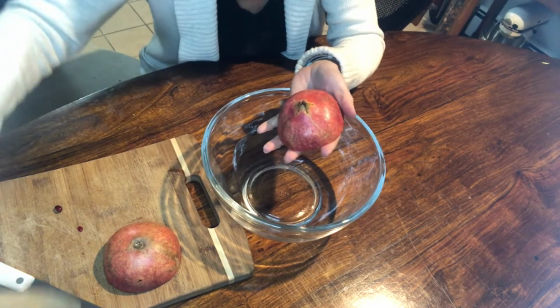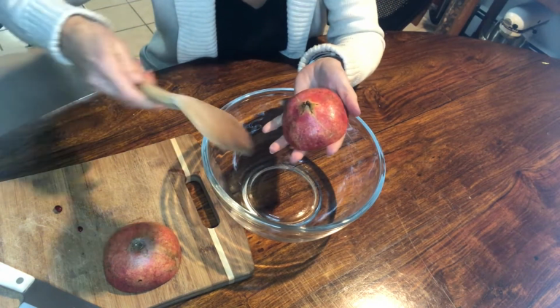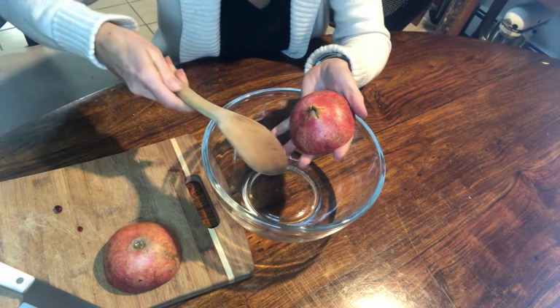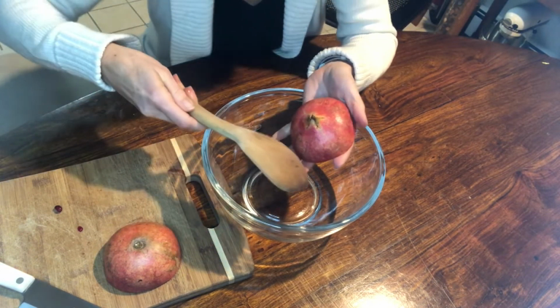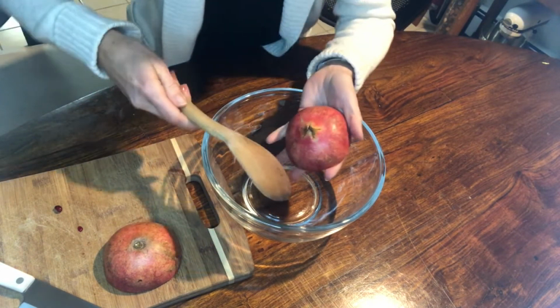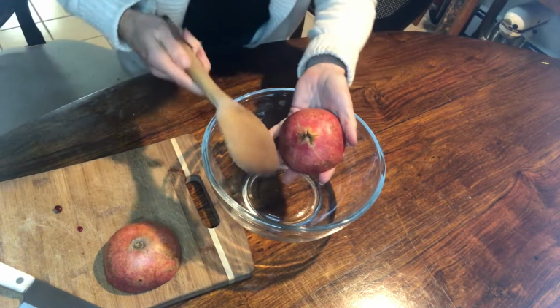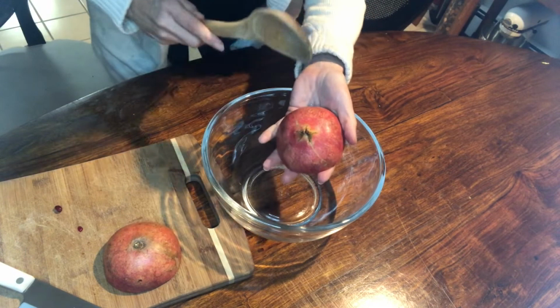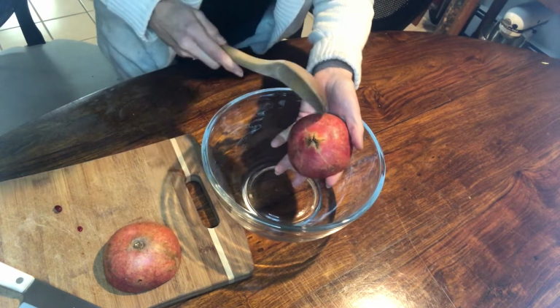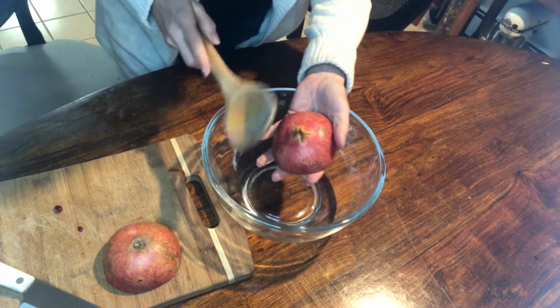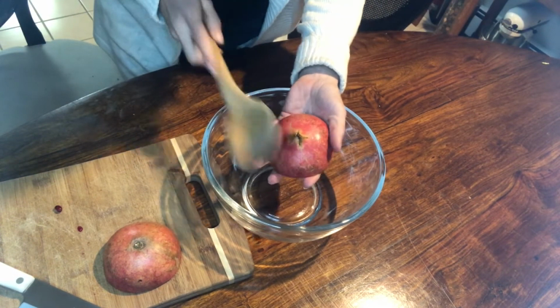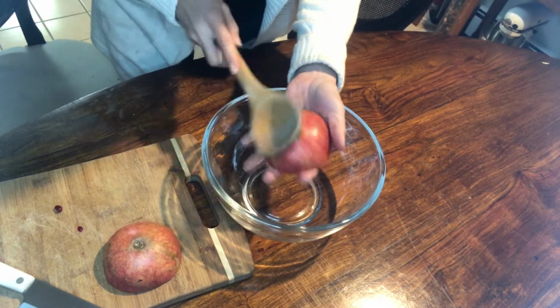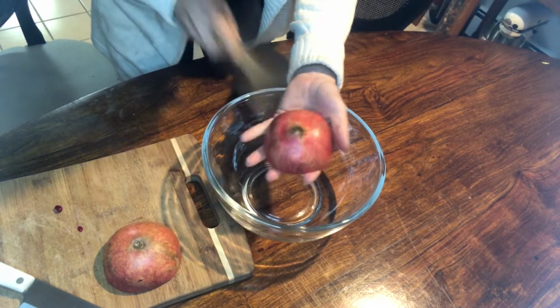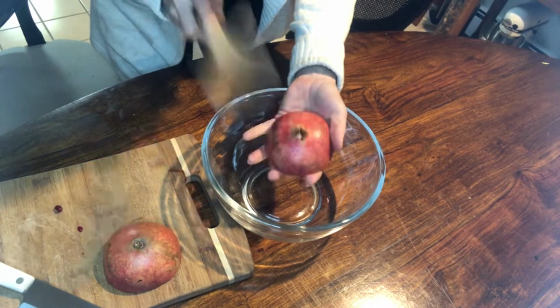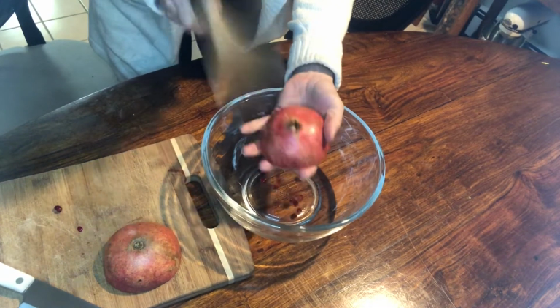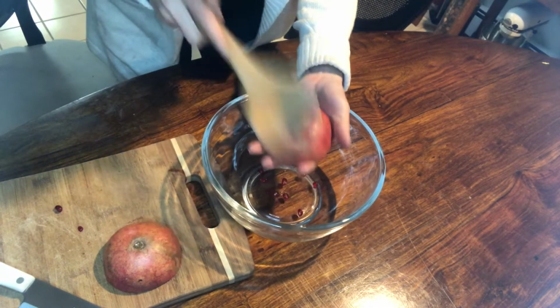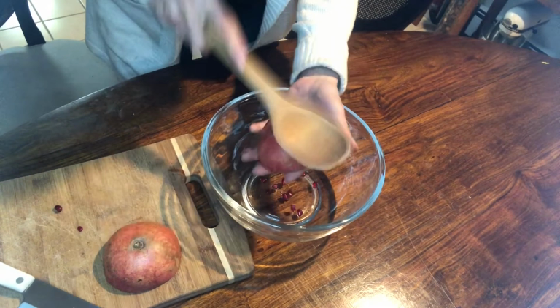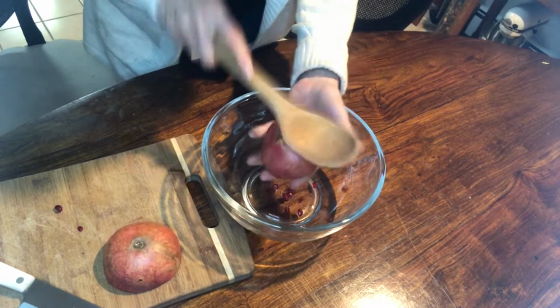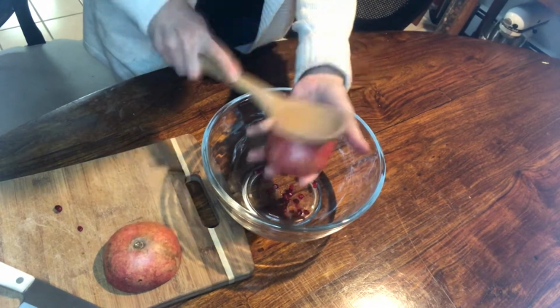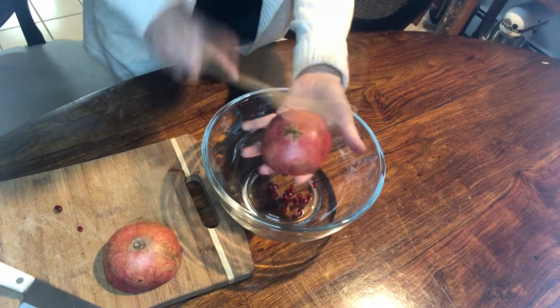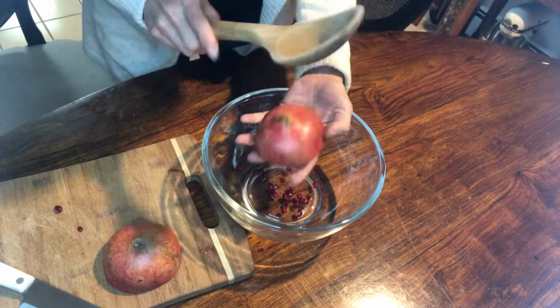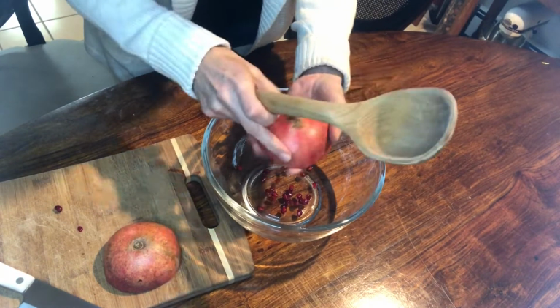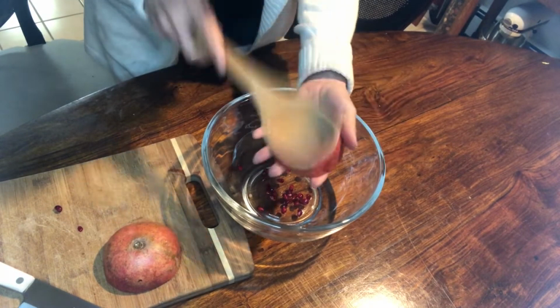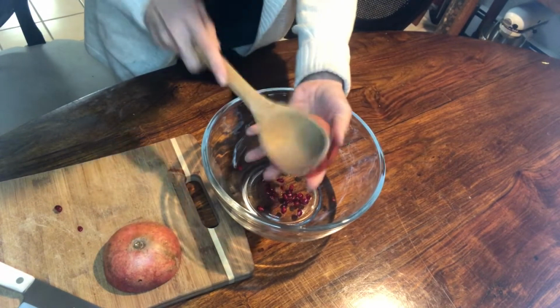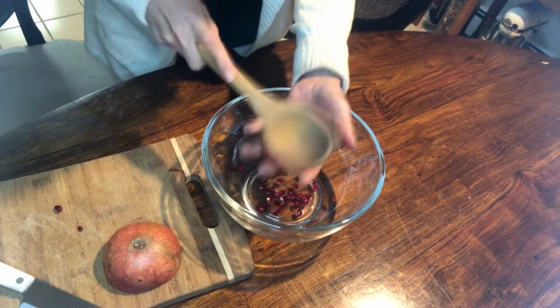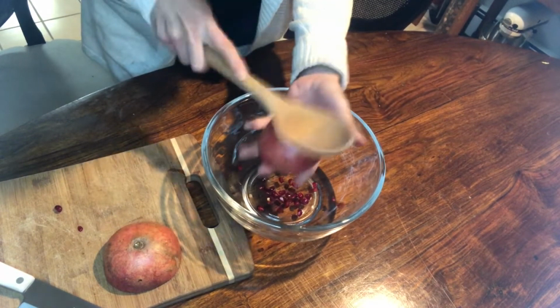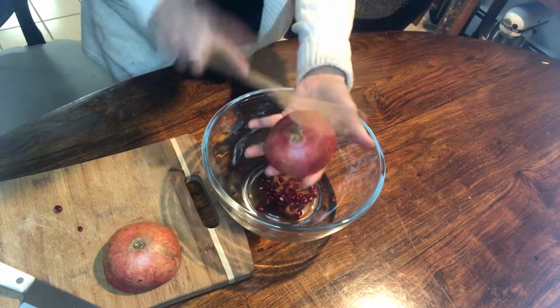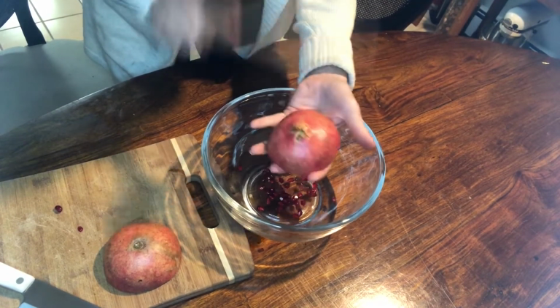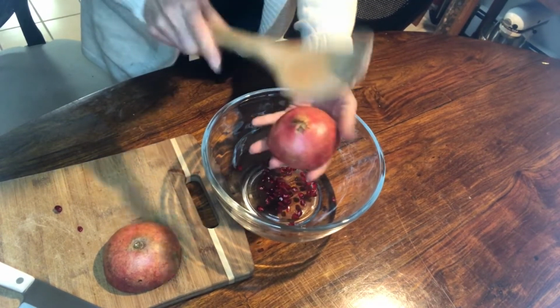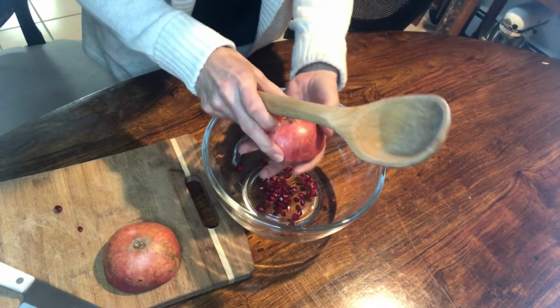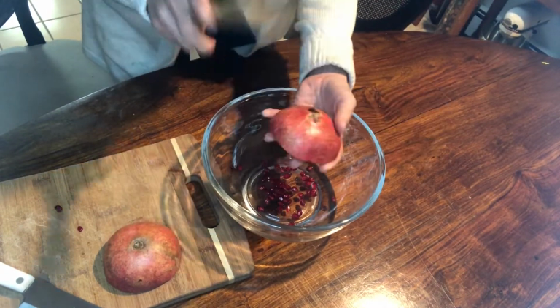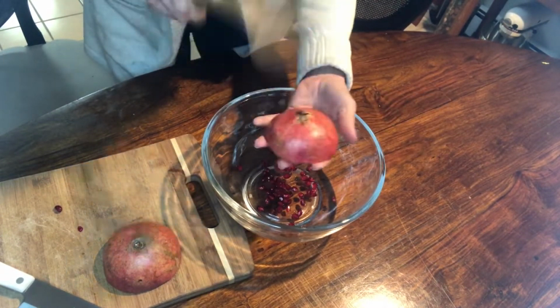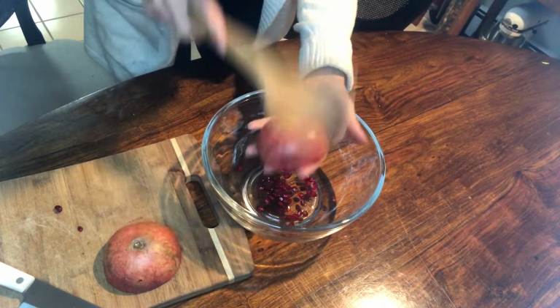I'm going to grab my wooden spoon and smack the heck out of this, and those seeds are just going to pop right out.